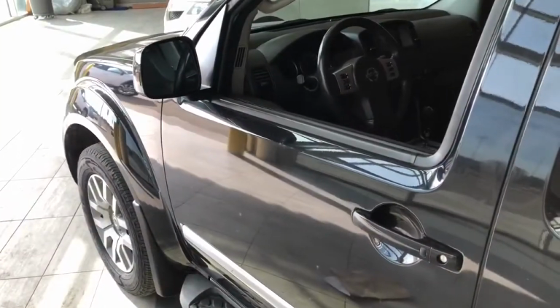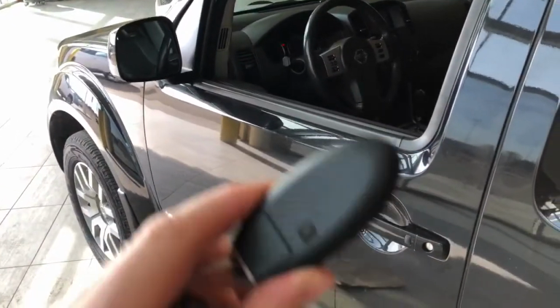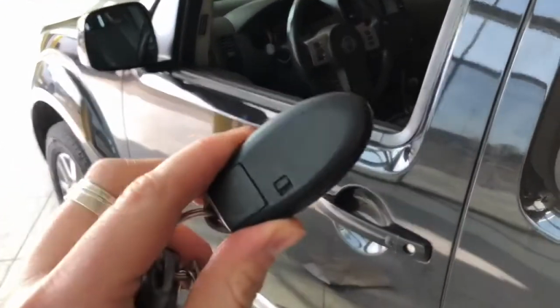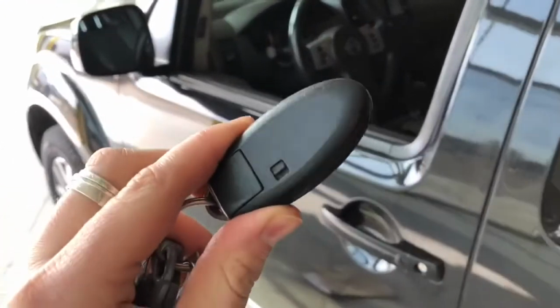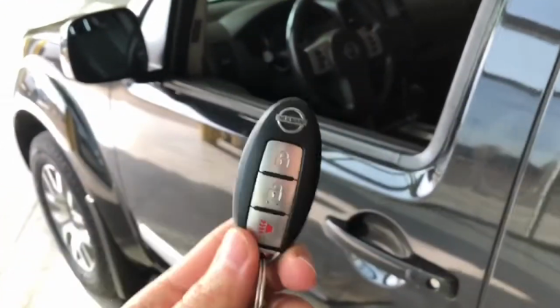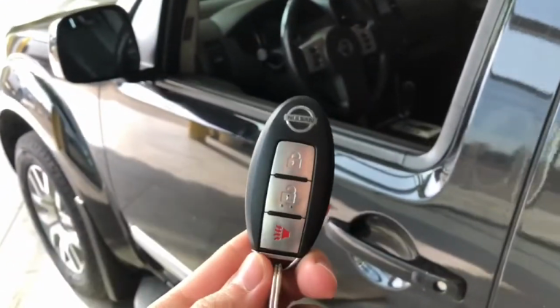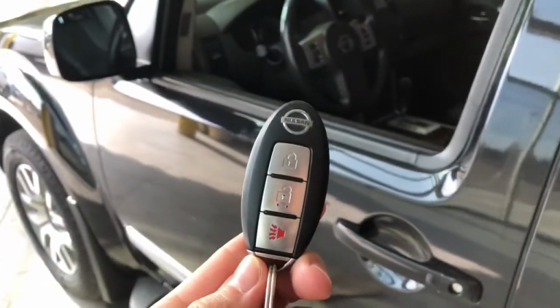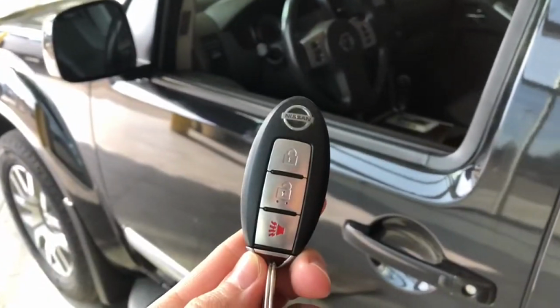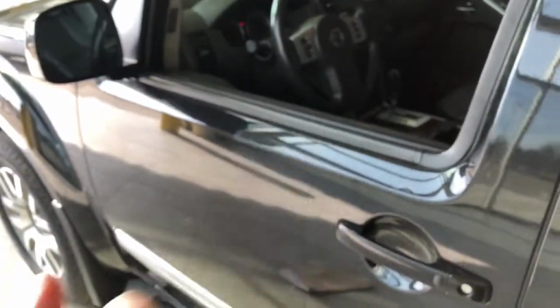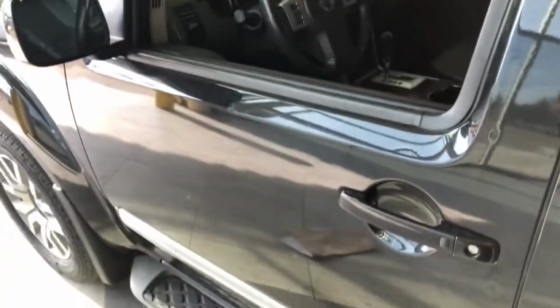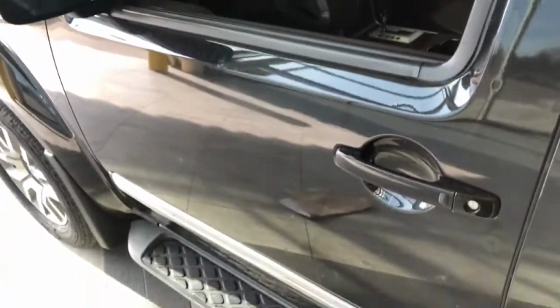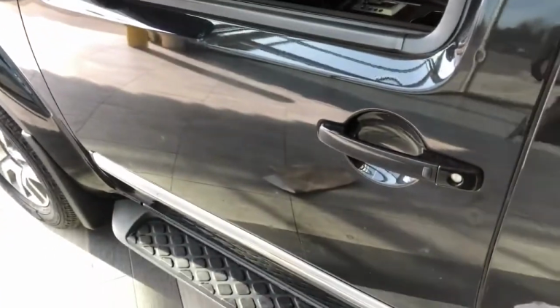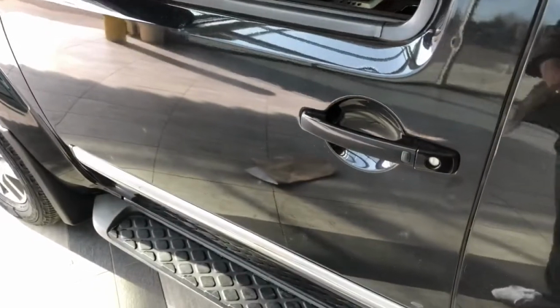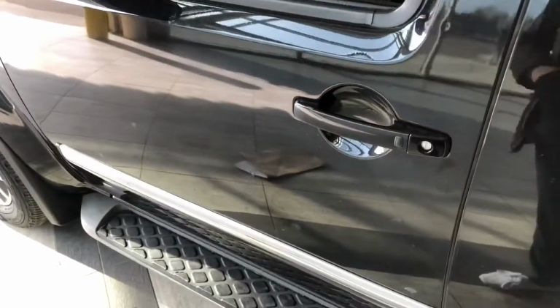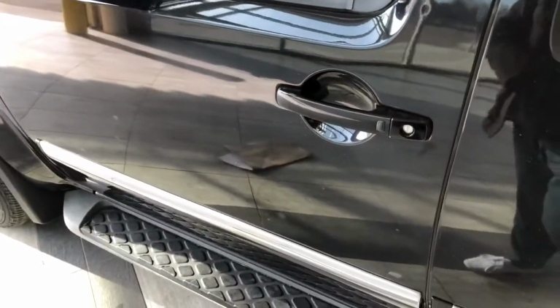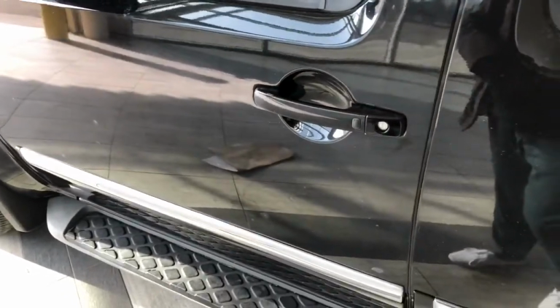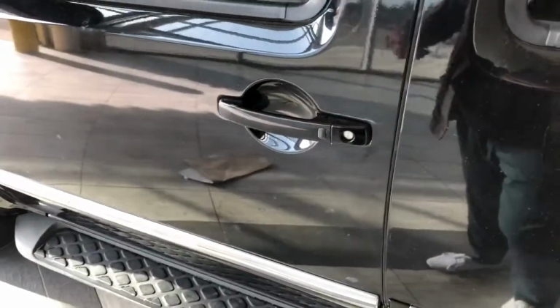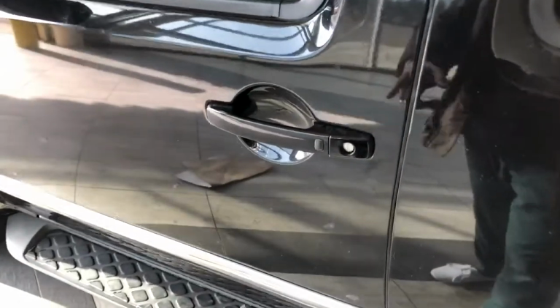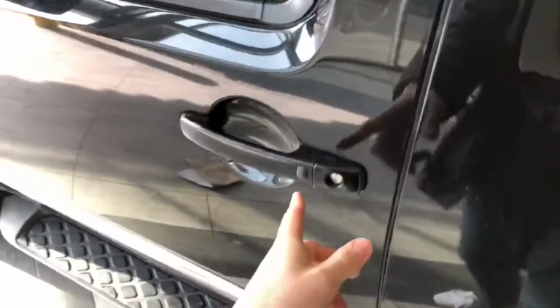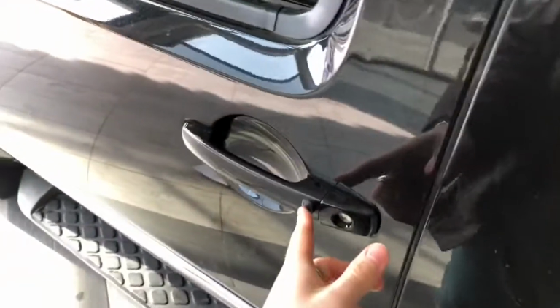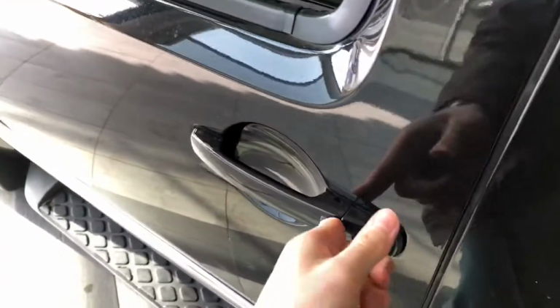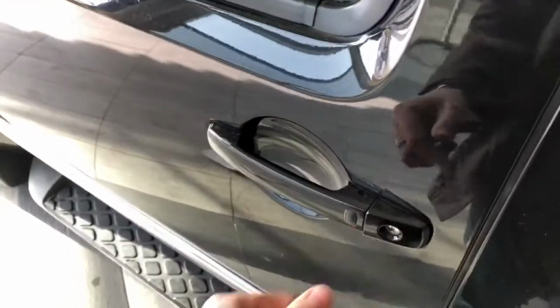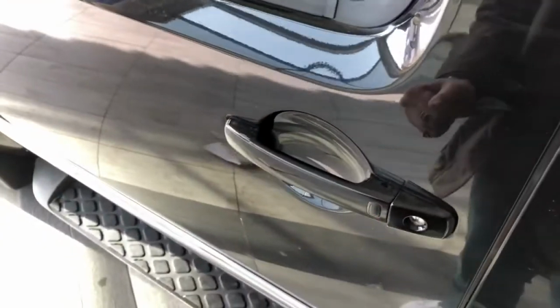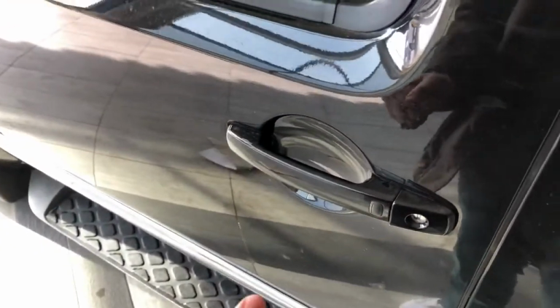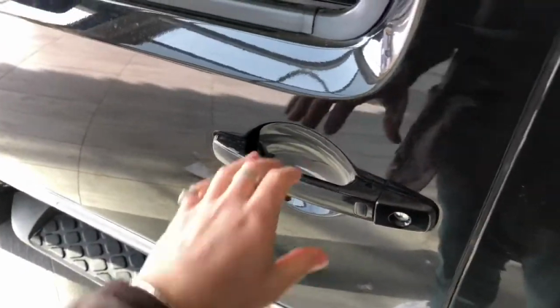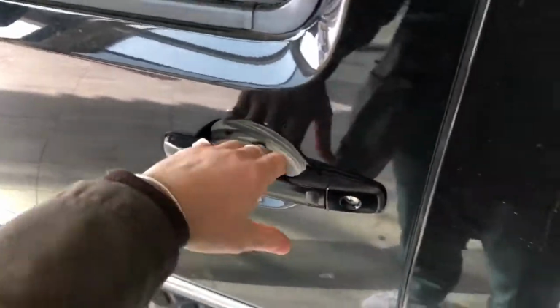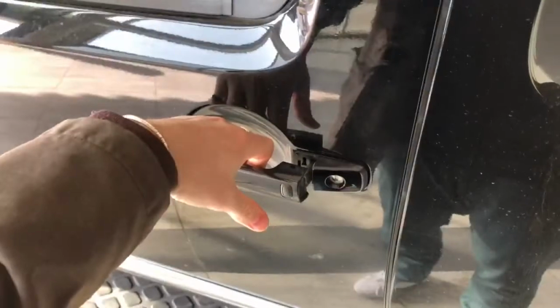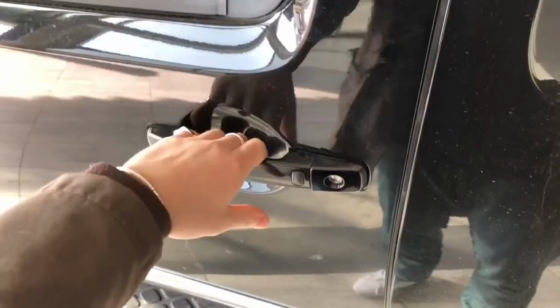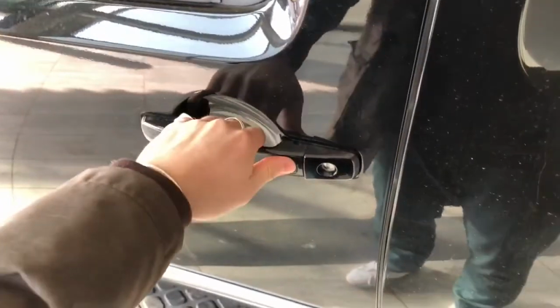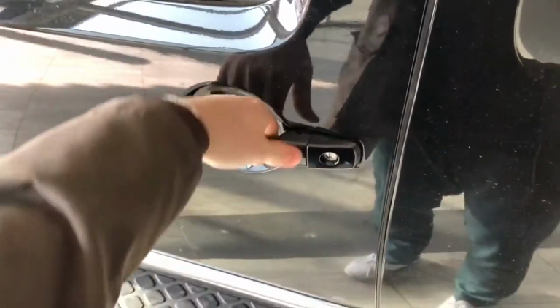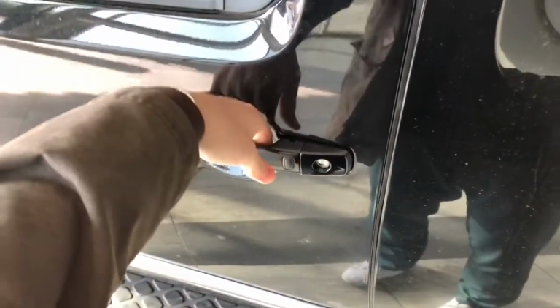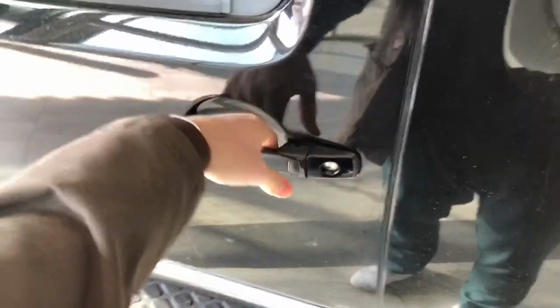Helping us inside is our key fob here. It has our lock and unlock button. As mentioned, this Nissan does have a smart key system, so we can press this button on the door handle to lock the vehicle. And to unlock it, it's as easy as pushing that same button there.